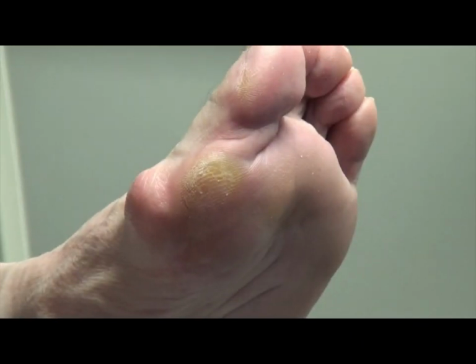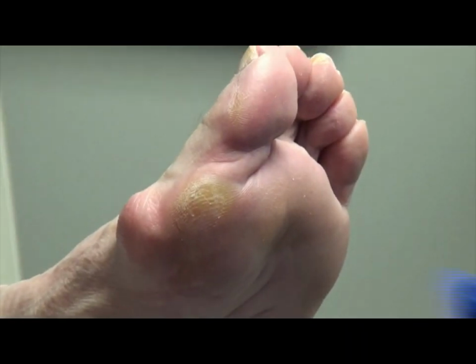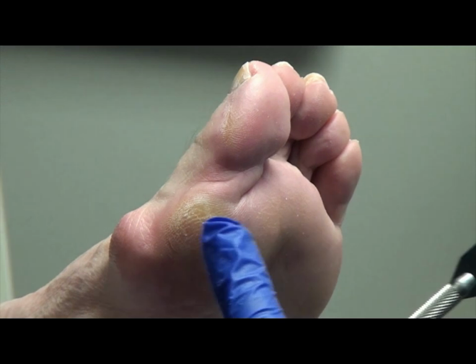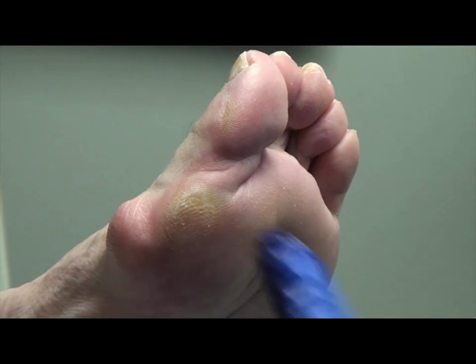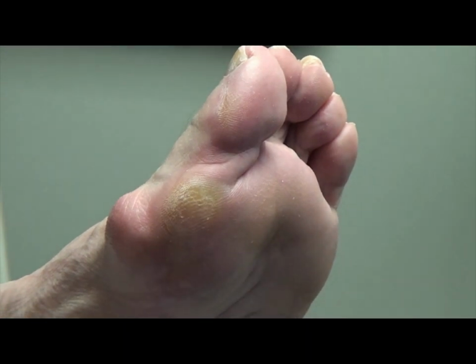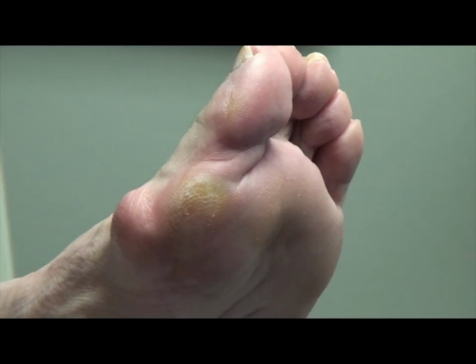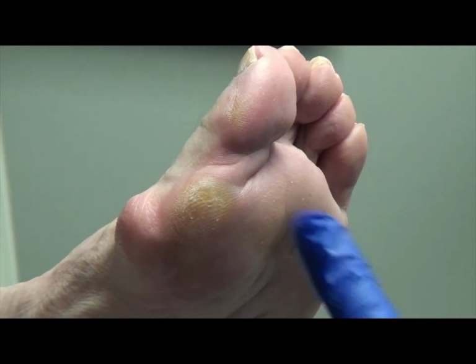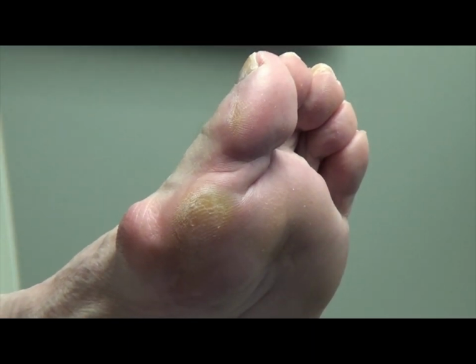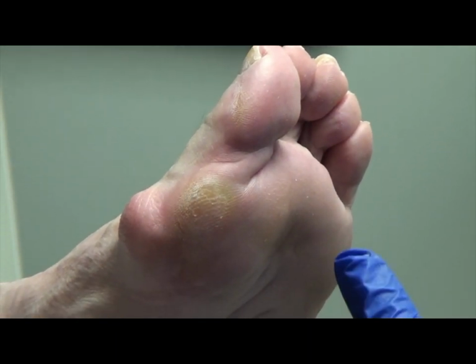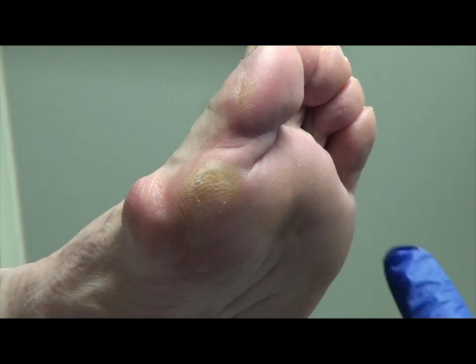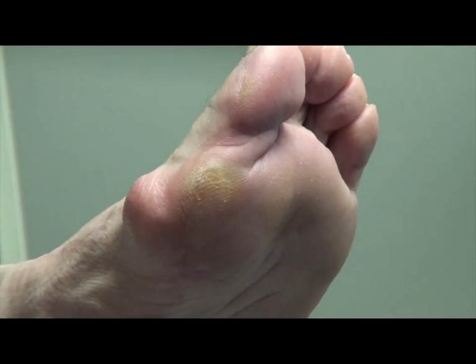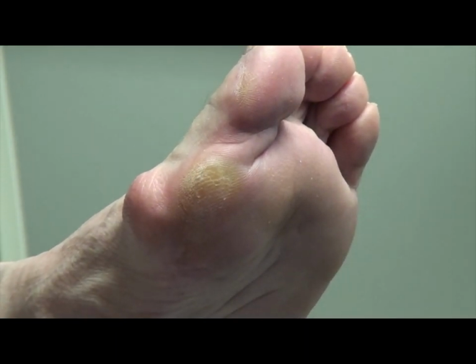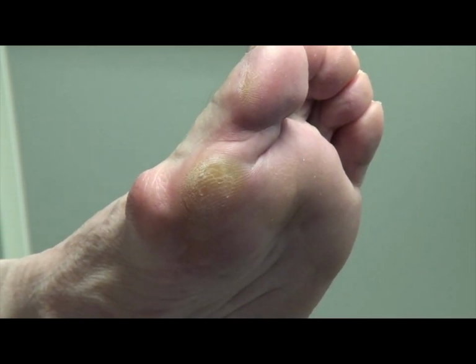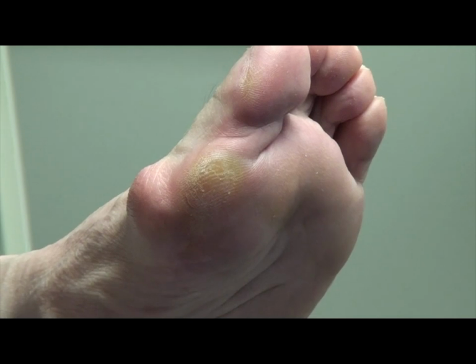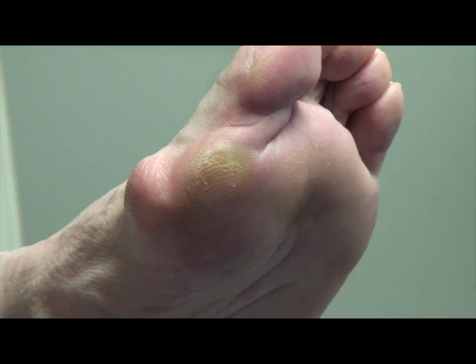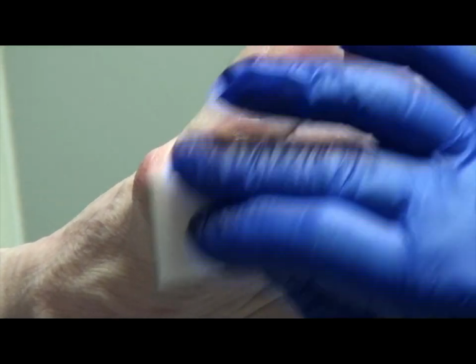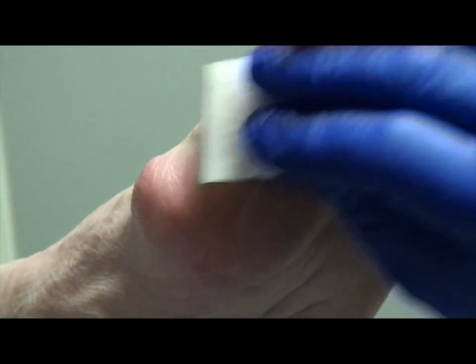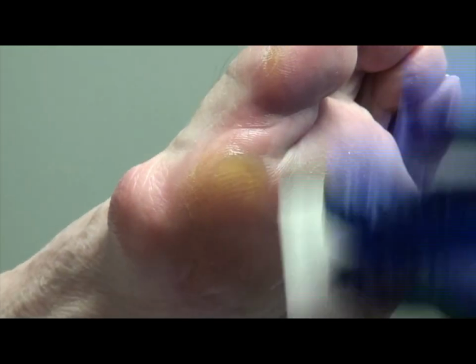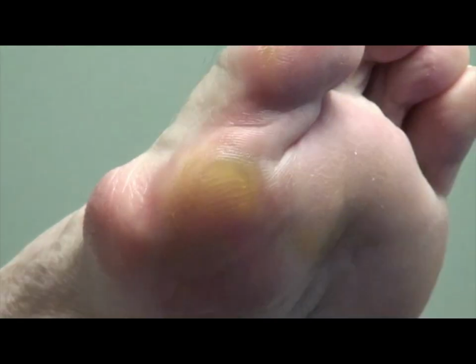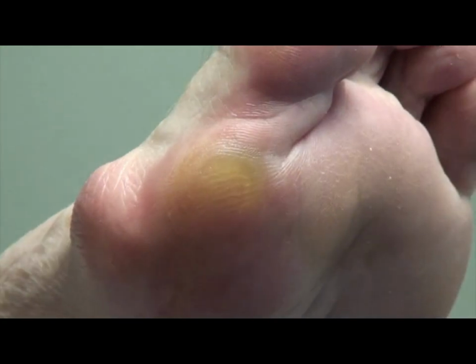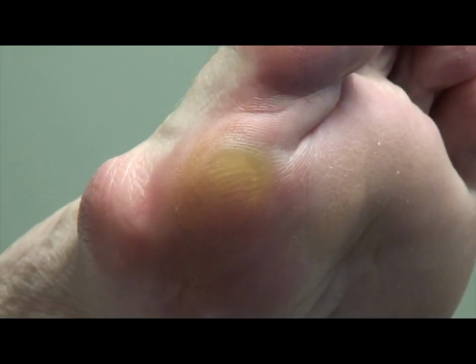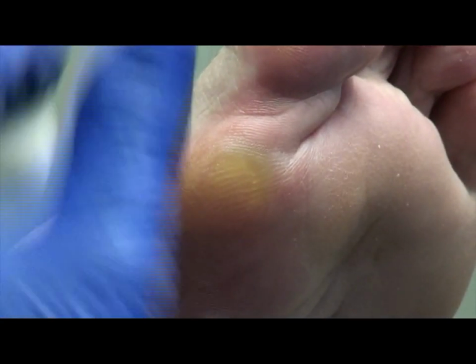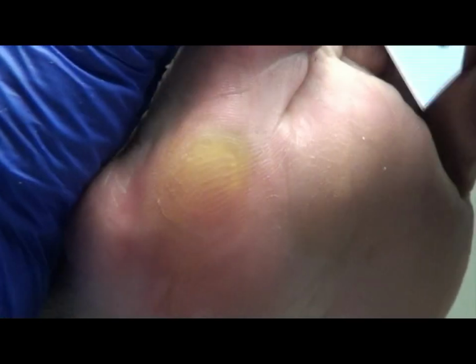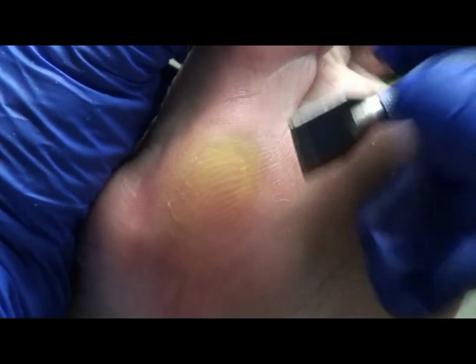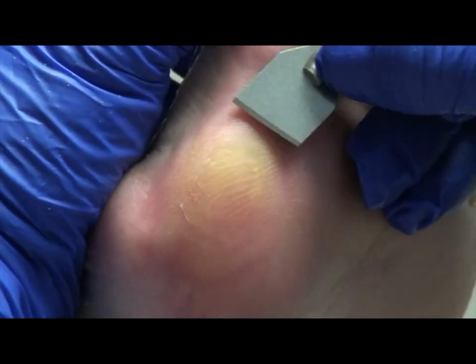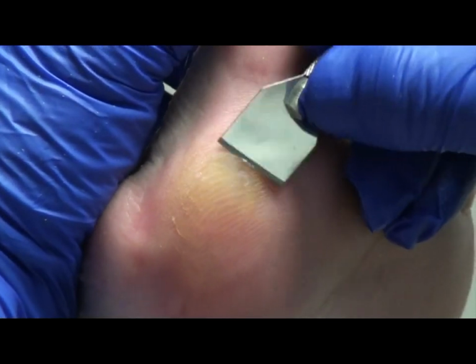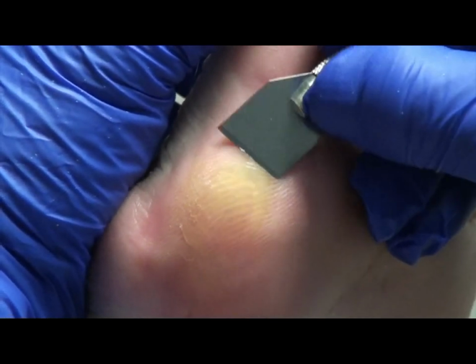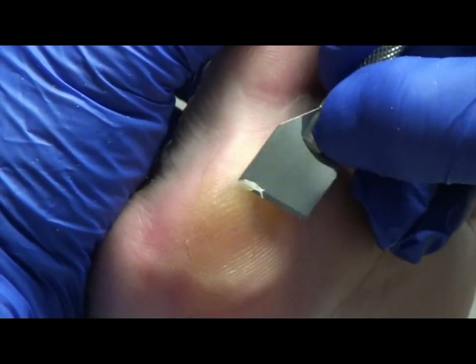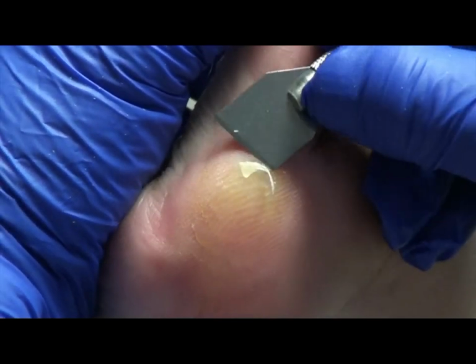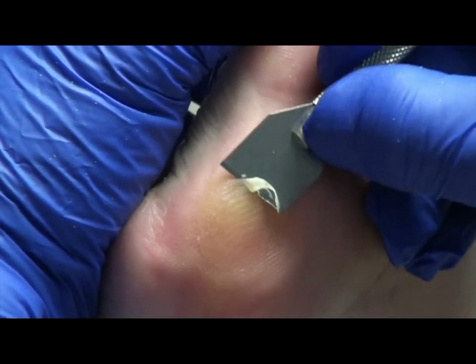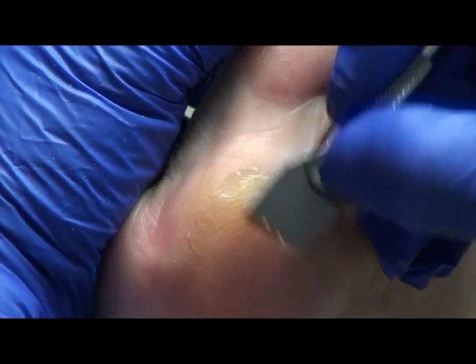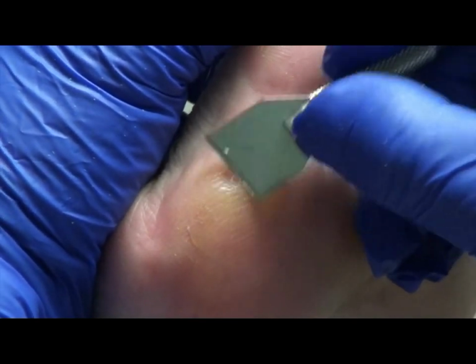I want to show why that callus comes just because of the shape your foot is in. Does this hurt when you walk on it if it gets too thick? No.